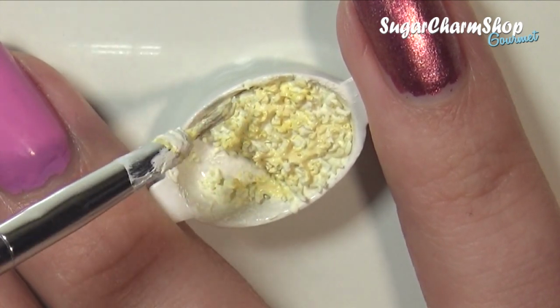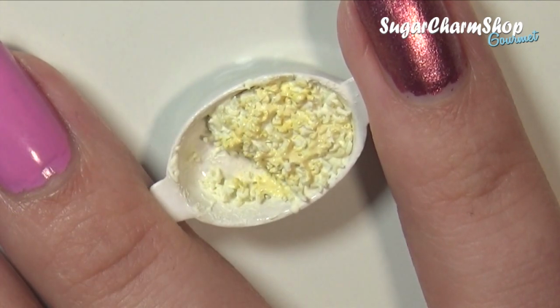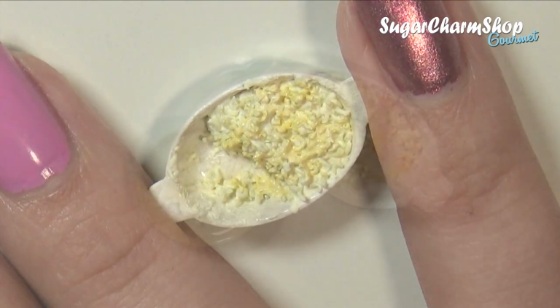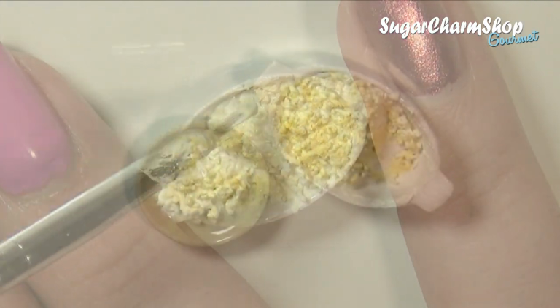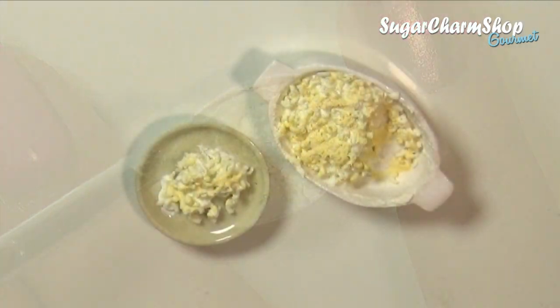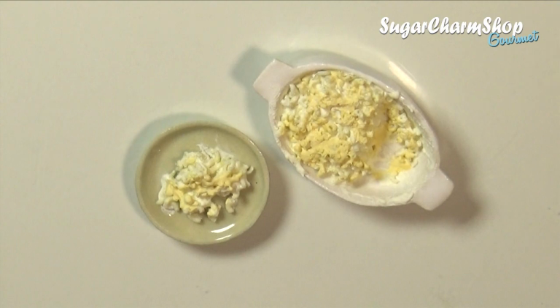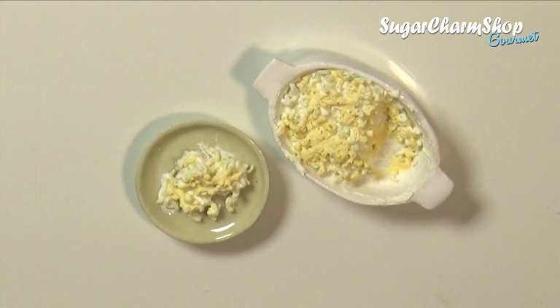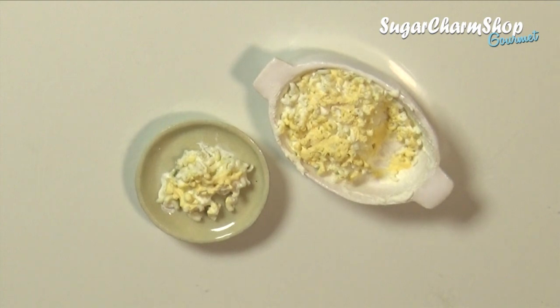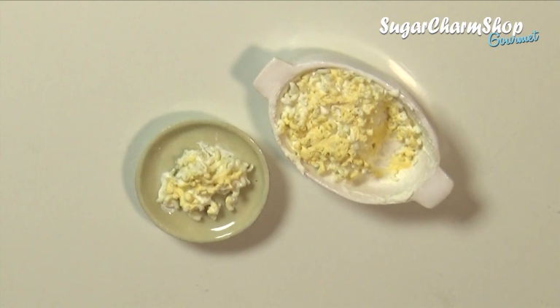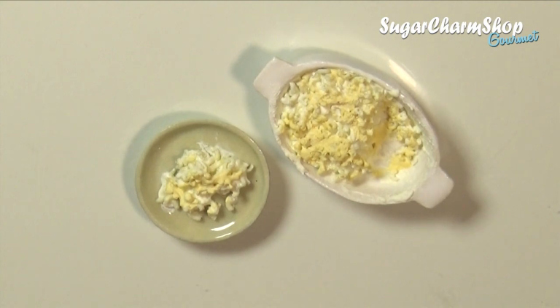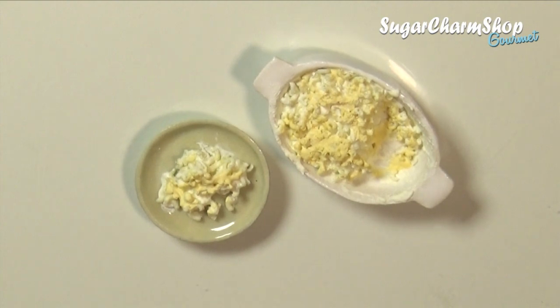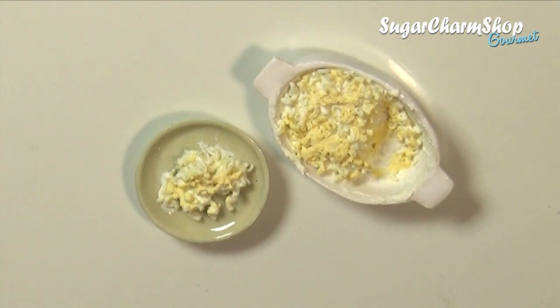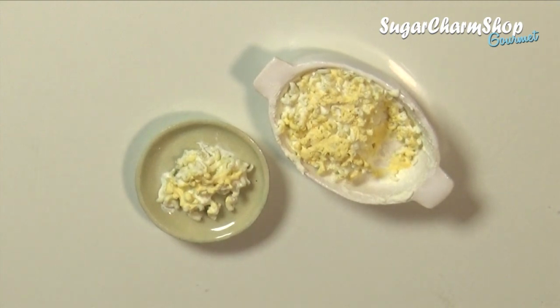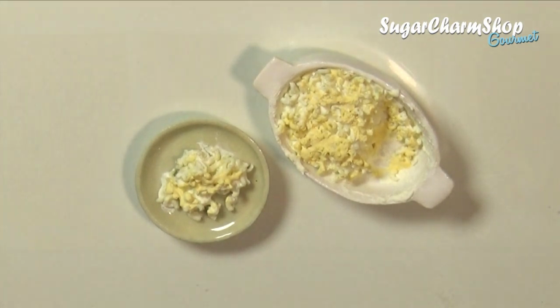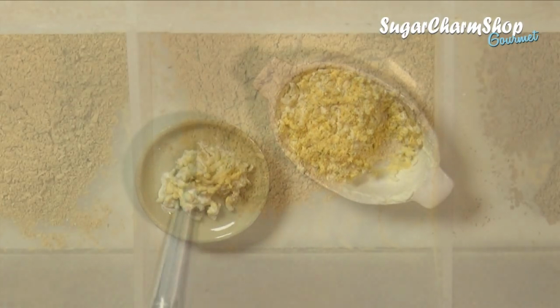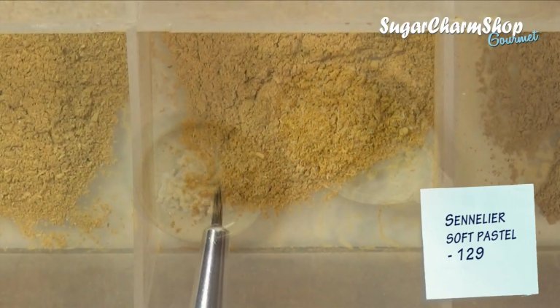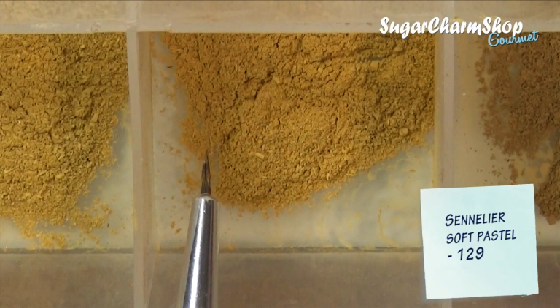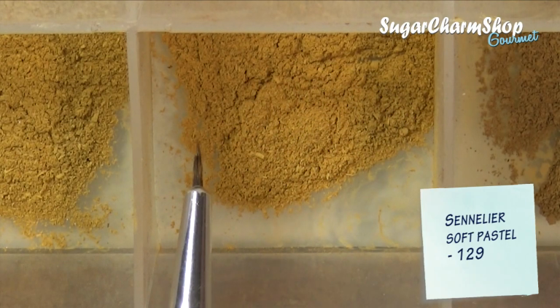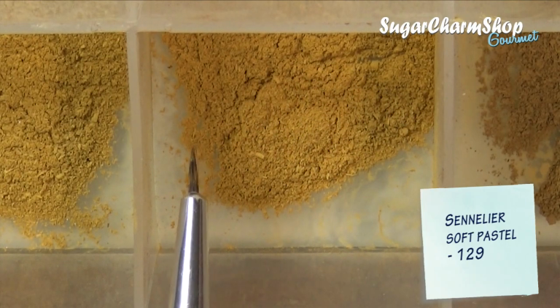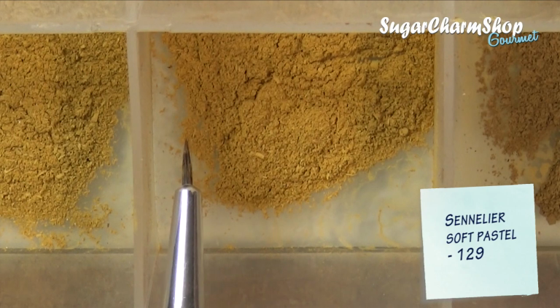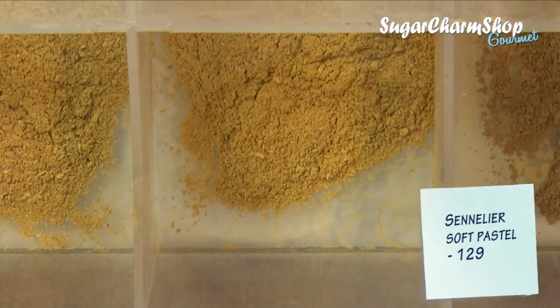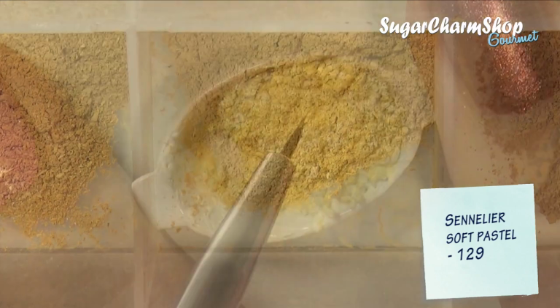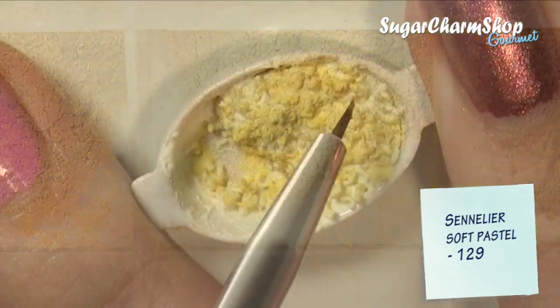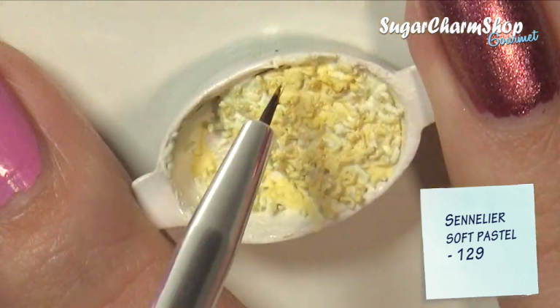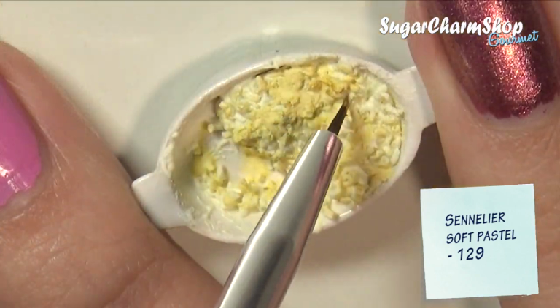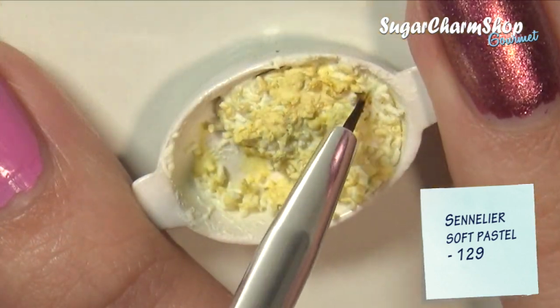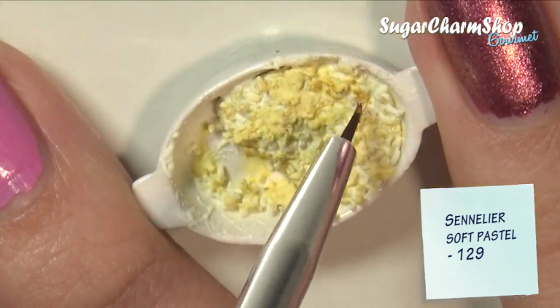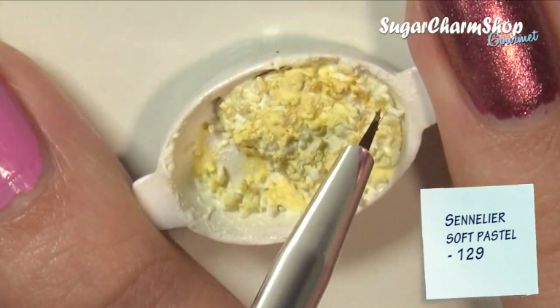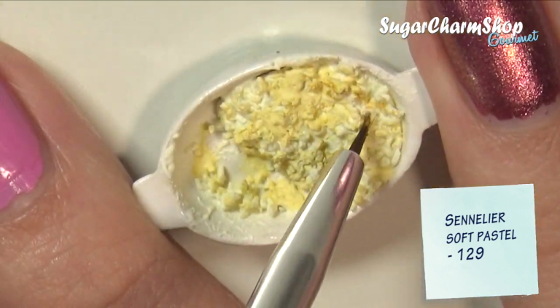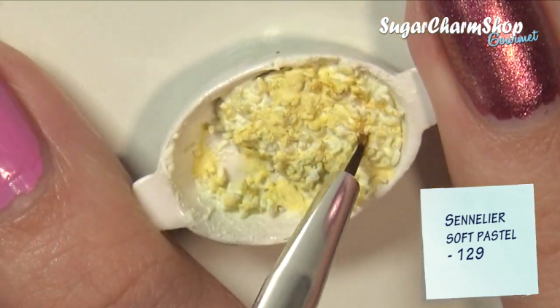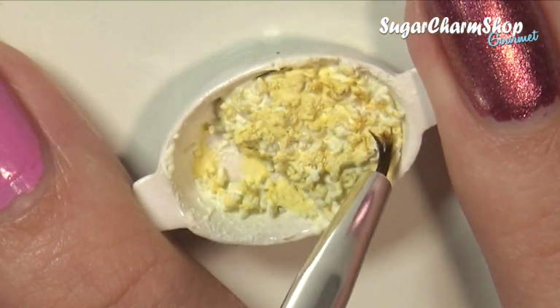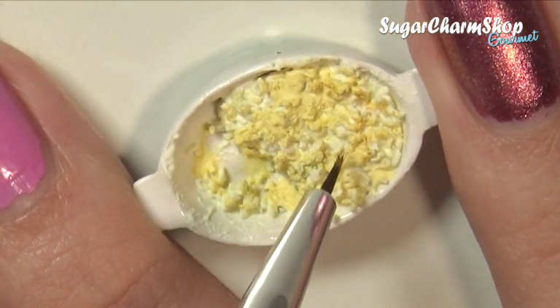Then bake. After baking, you're gonna add some shading to make it look cooked. I first added one shade of soft pastel using a wet brush.